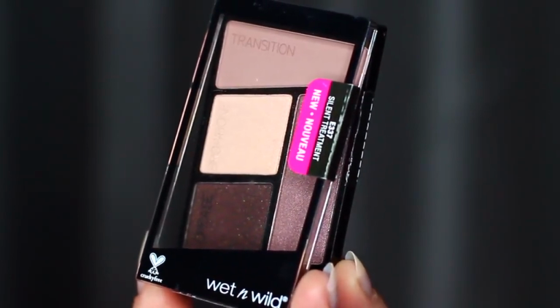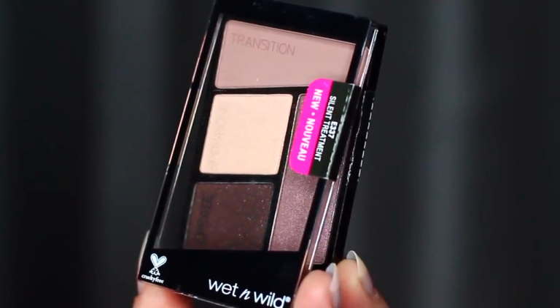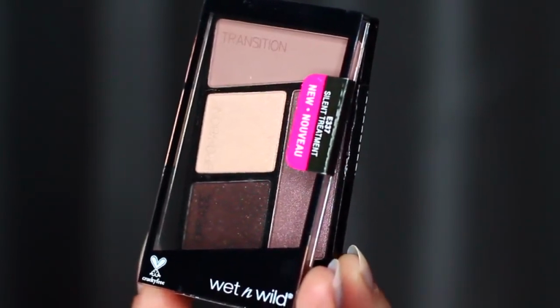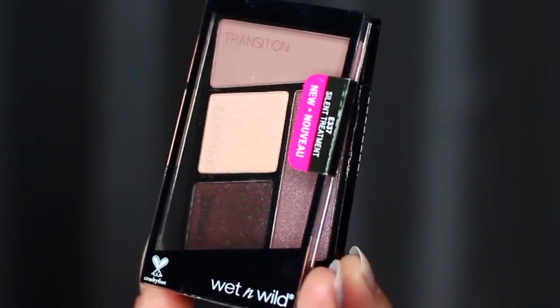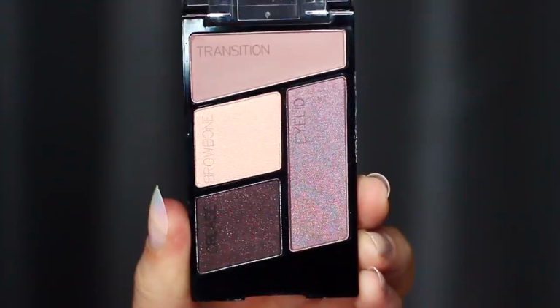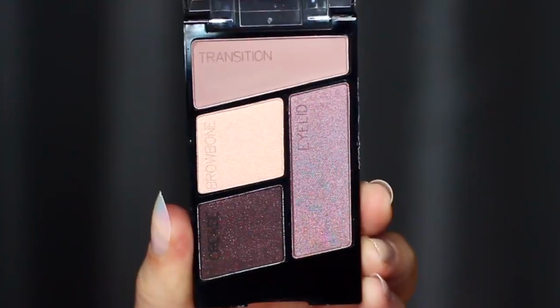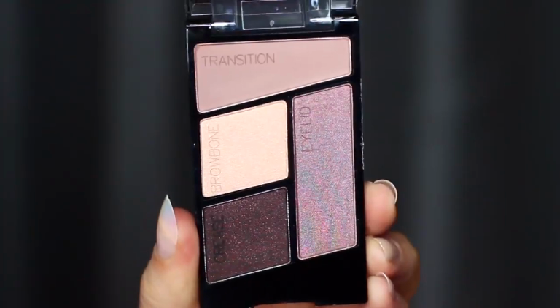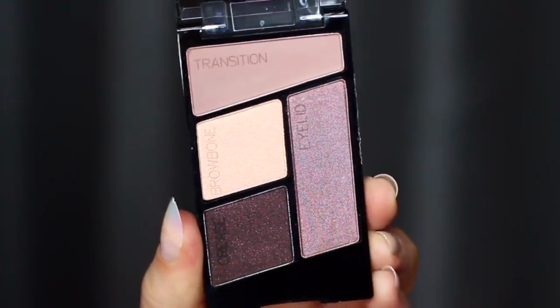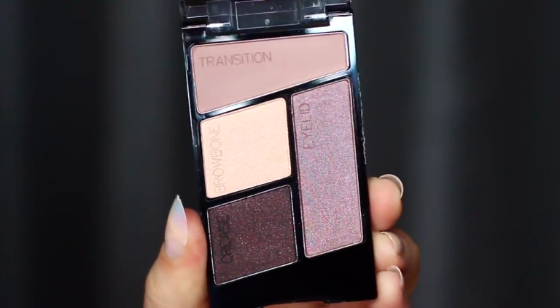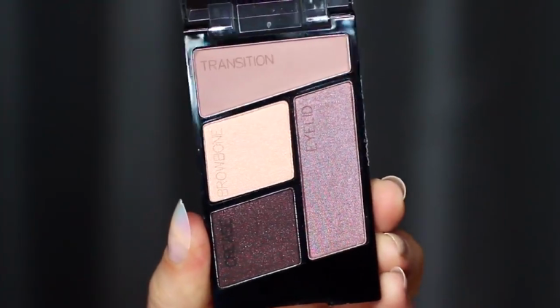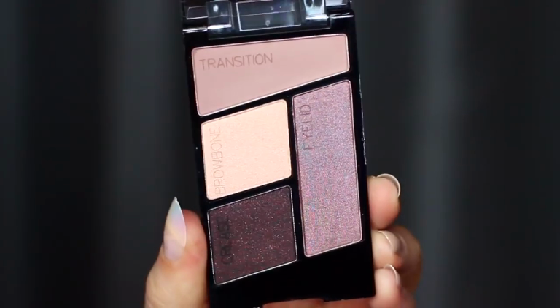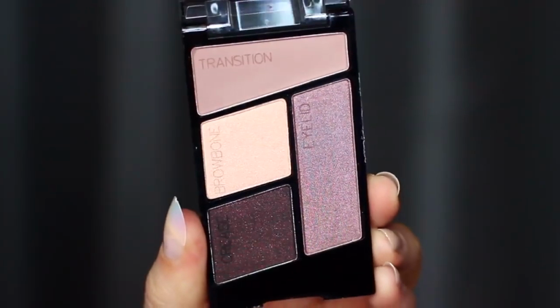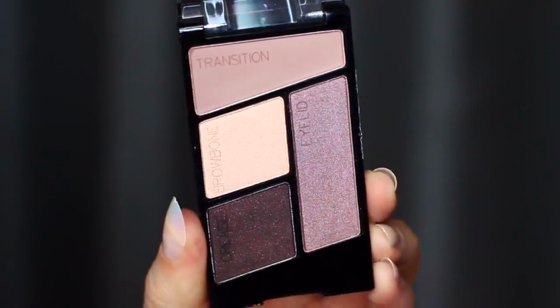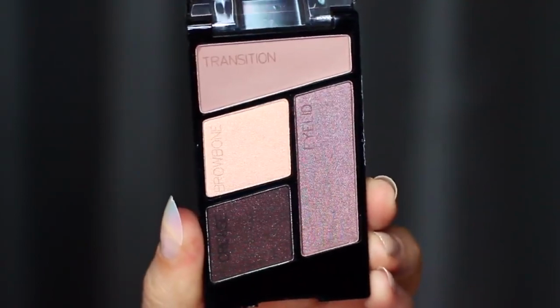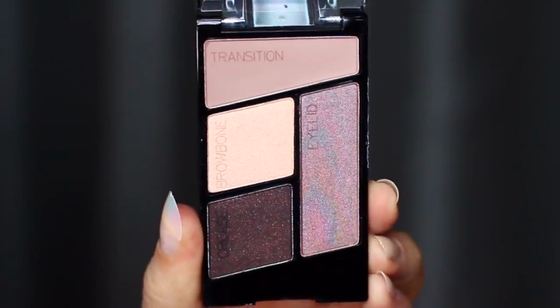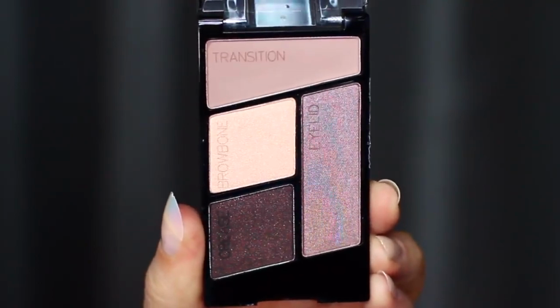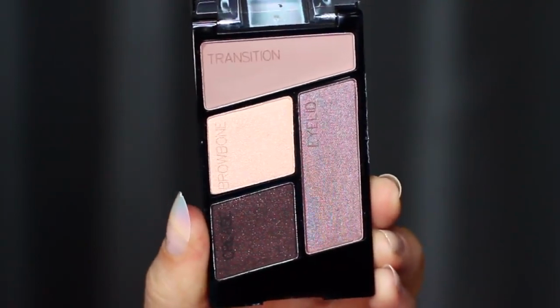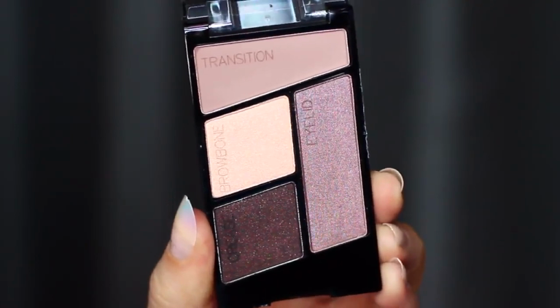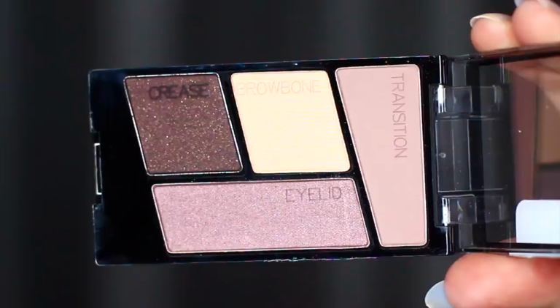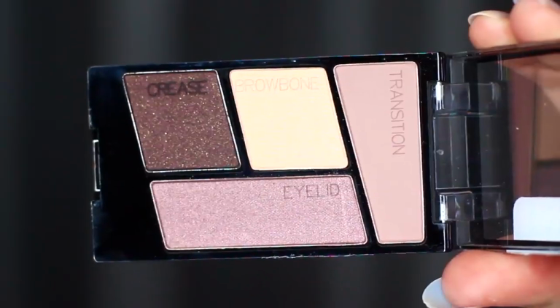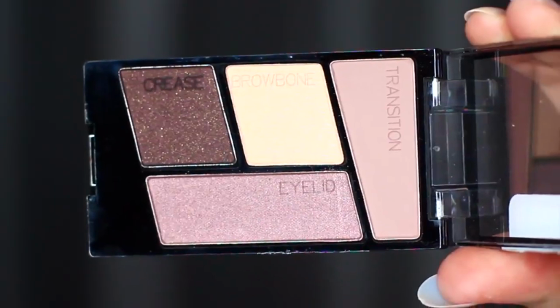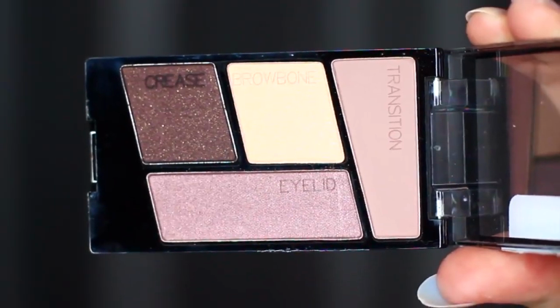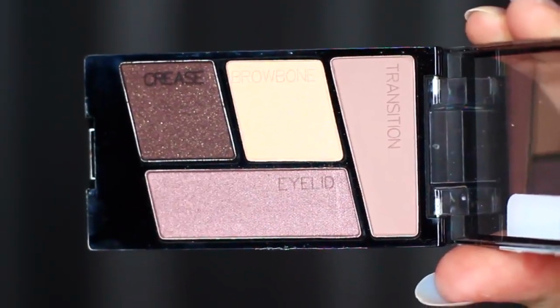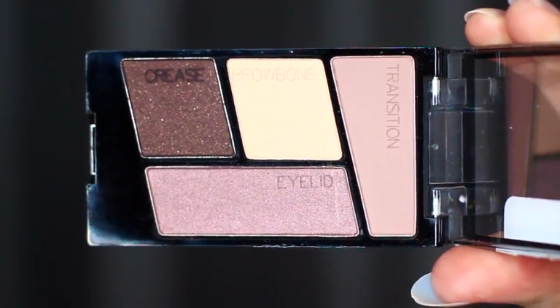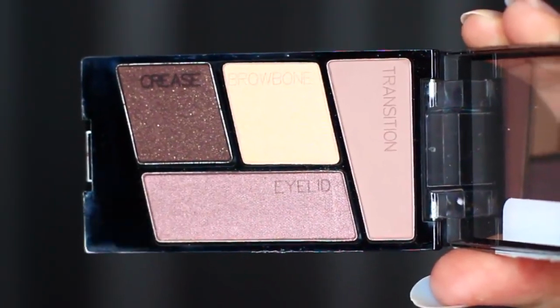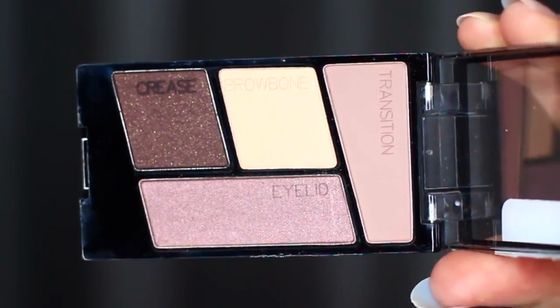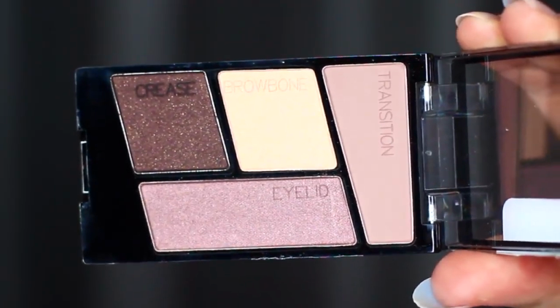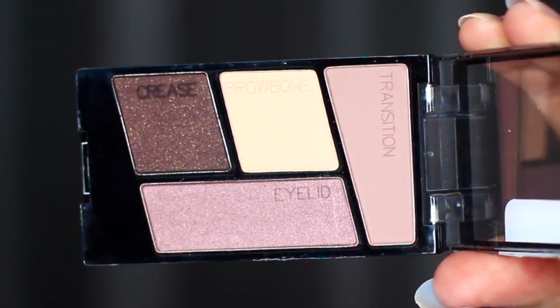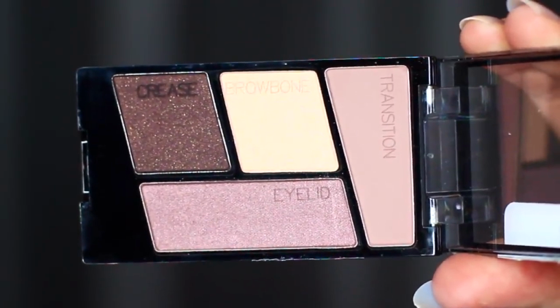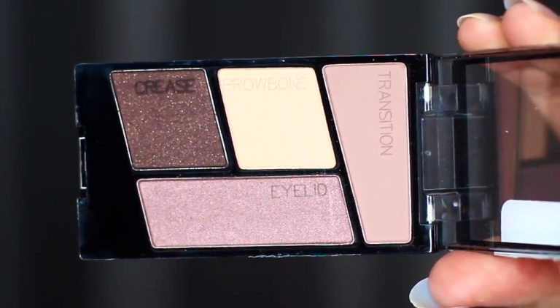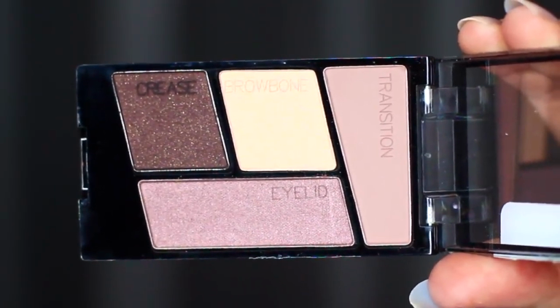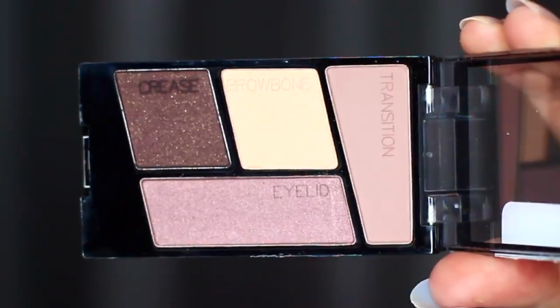They actually have little descriptions on the shadow to indicate where you should apply them. However, I do think they're a little different, so let me explain.